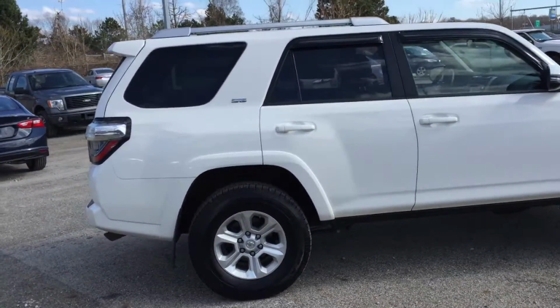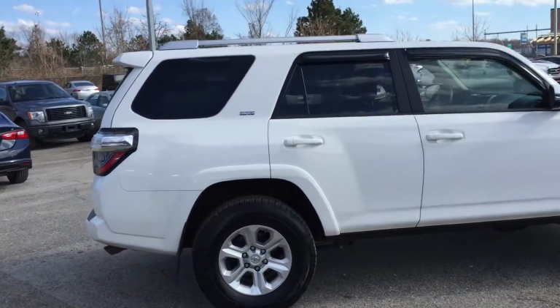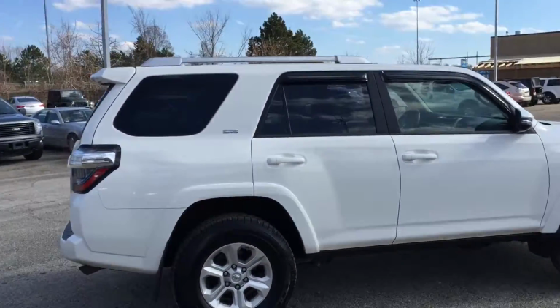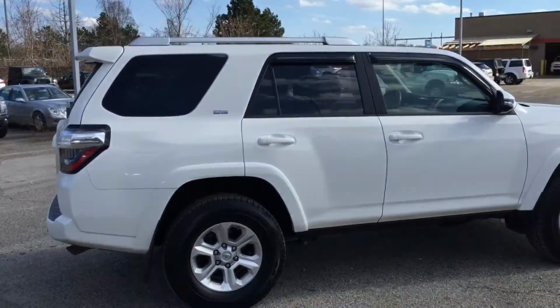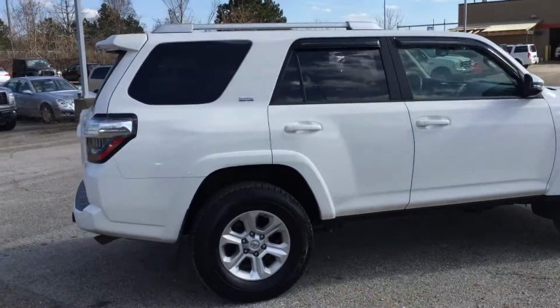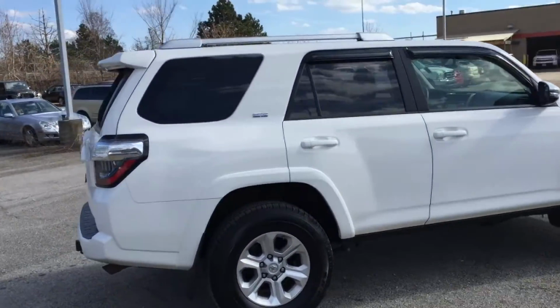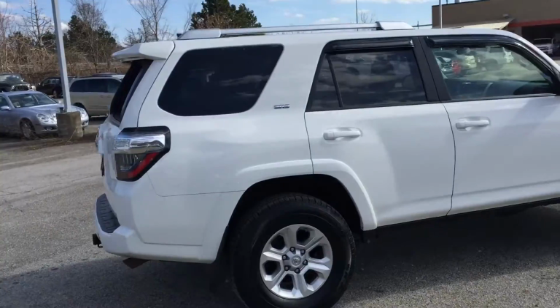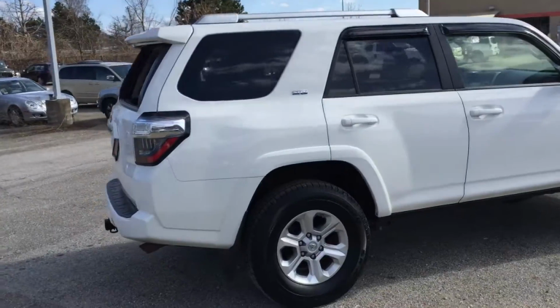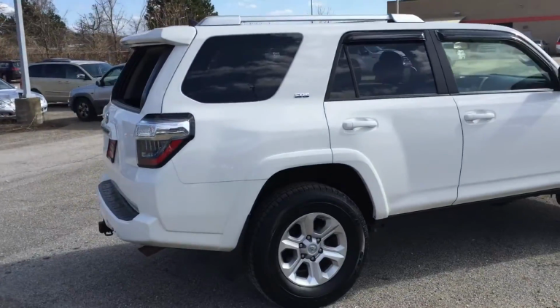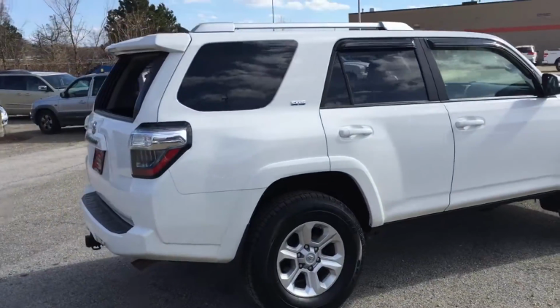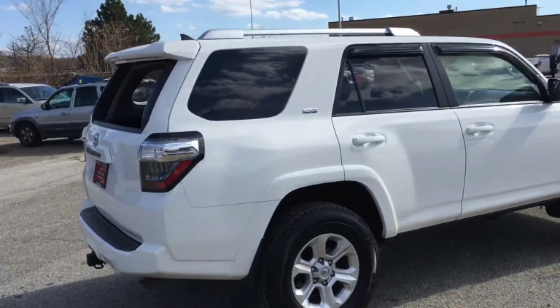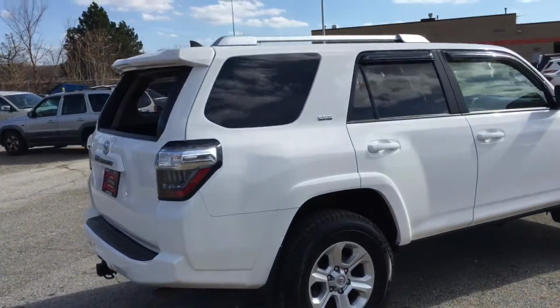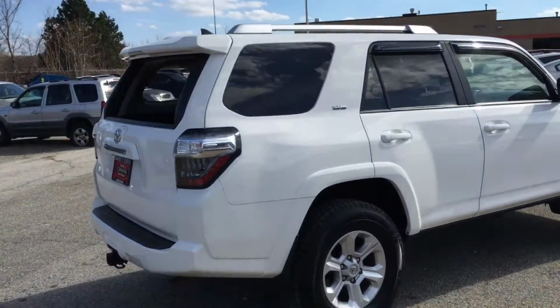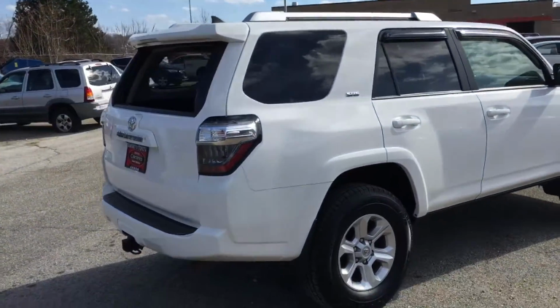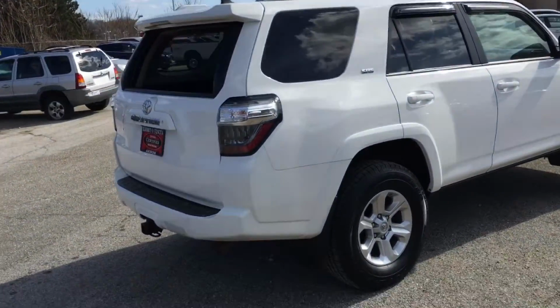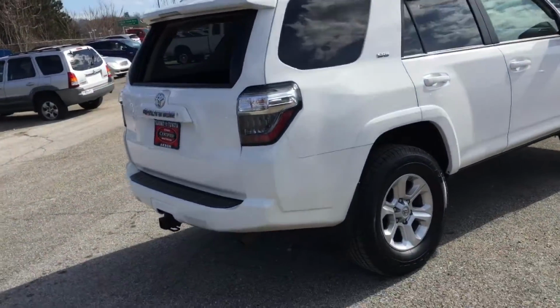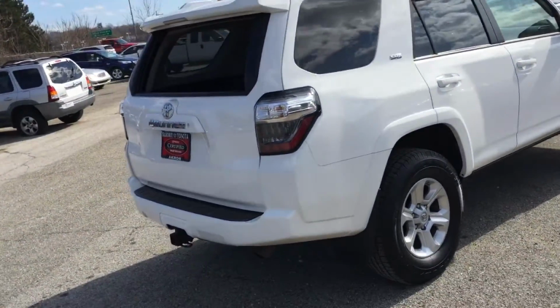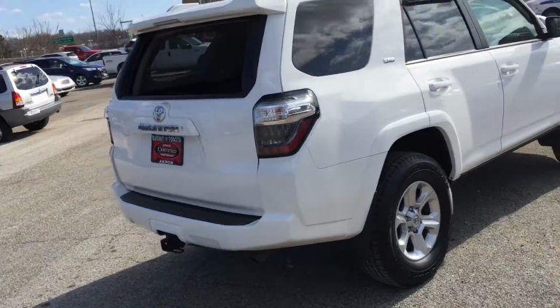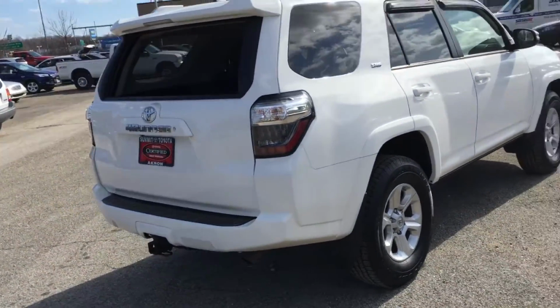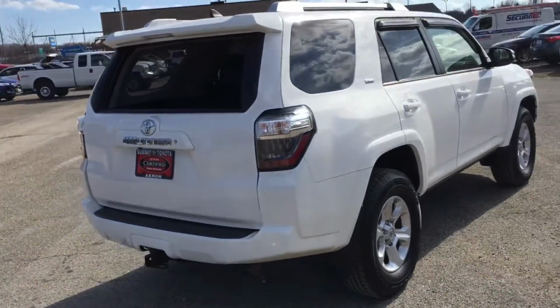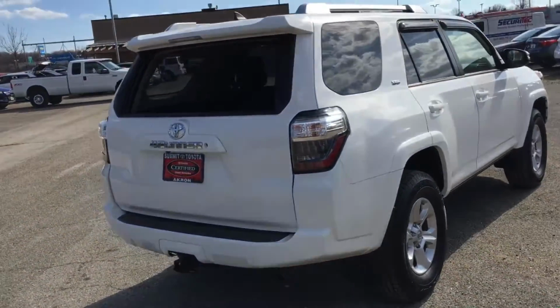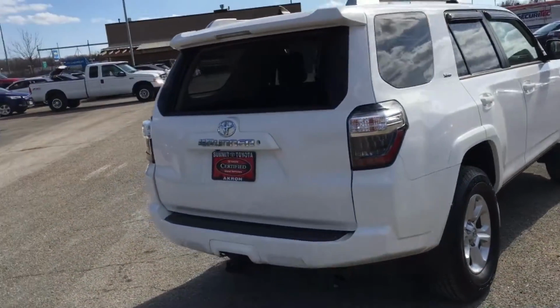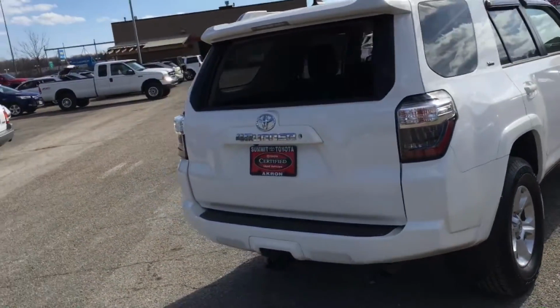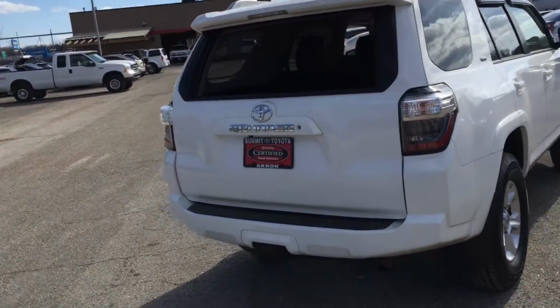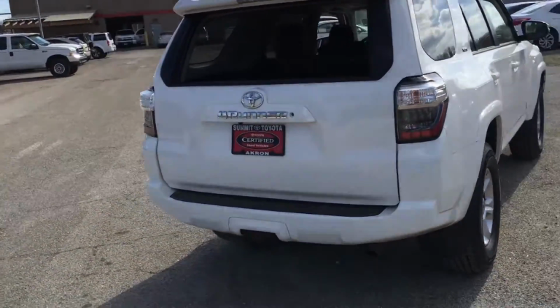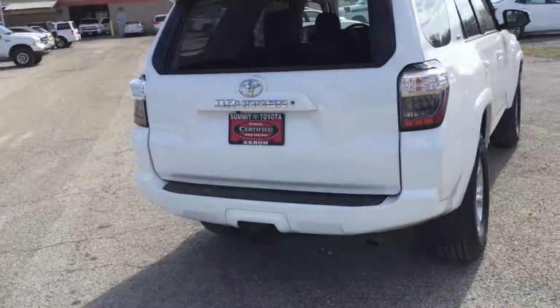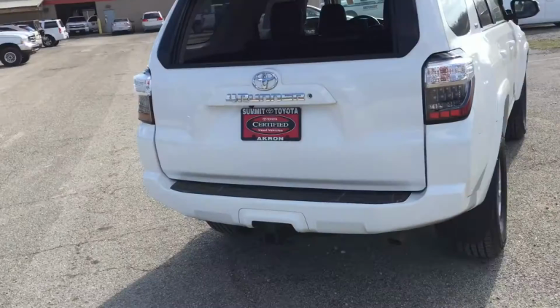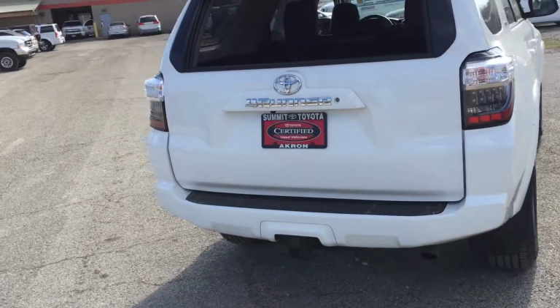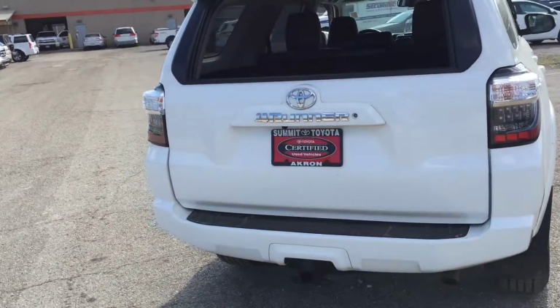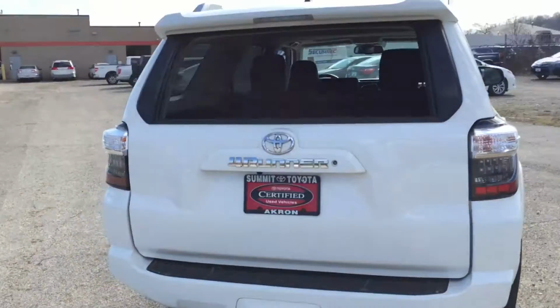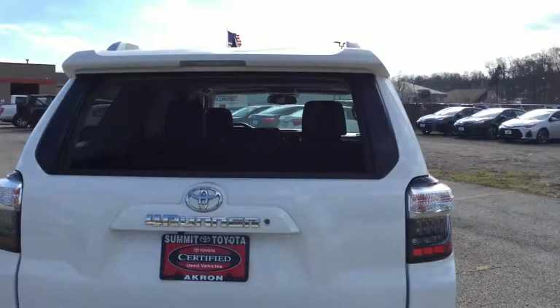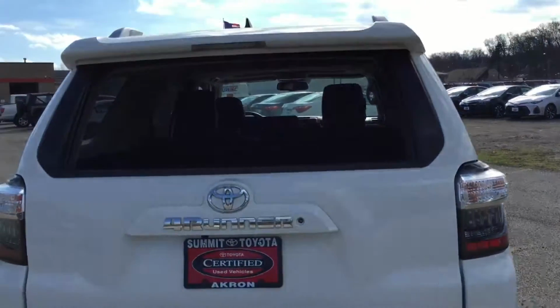It has moonroof, navigation, leather heated seats, and a backup camera on it. Great tires. Certified pre-owned means it's gone through a 160-point inspection.